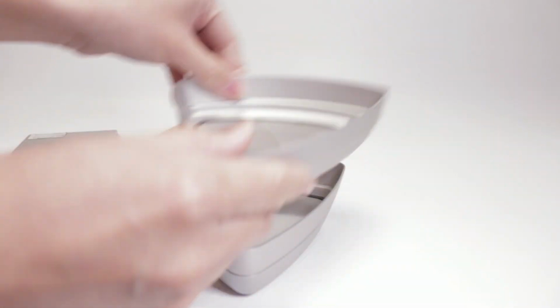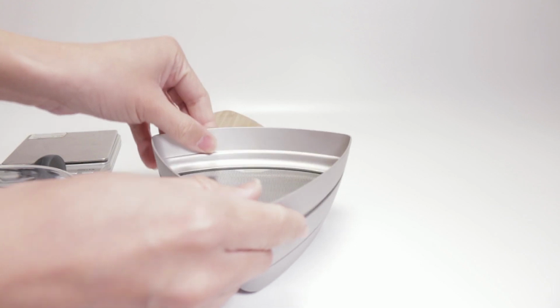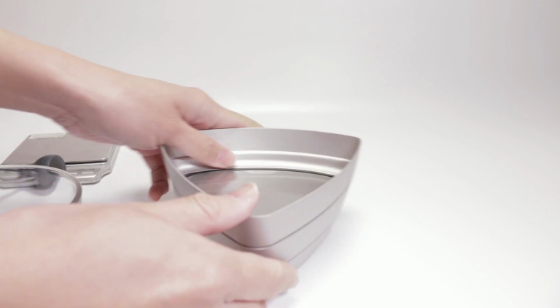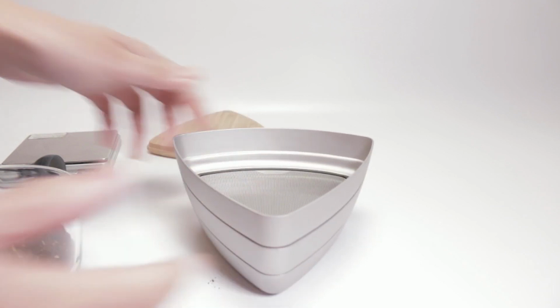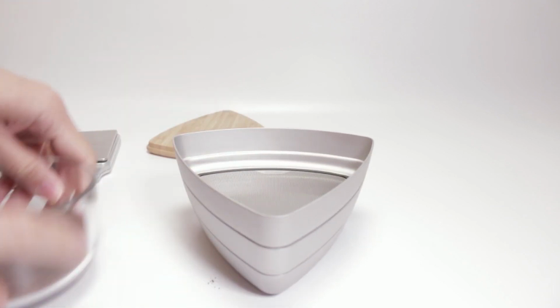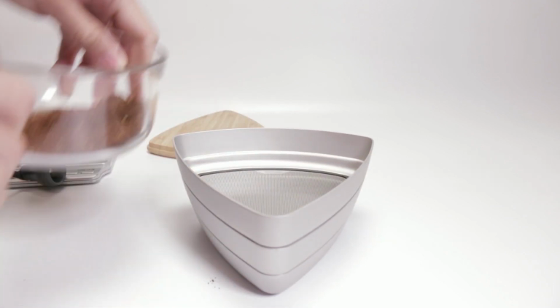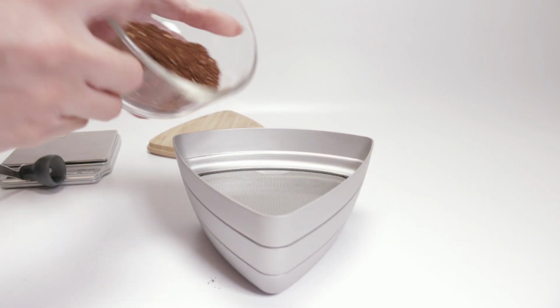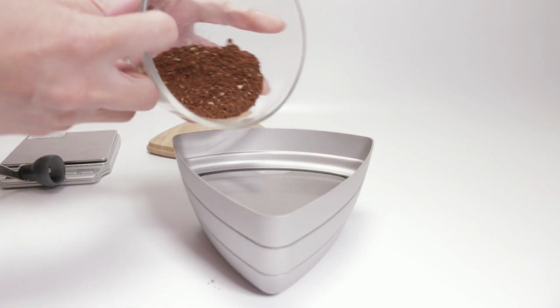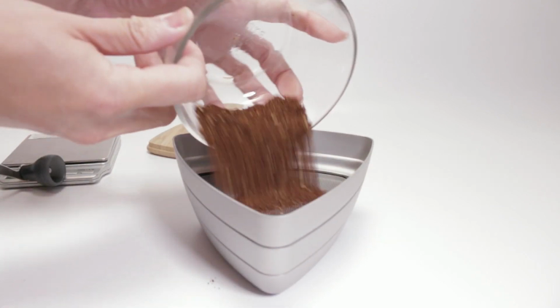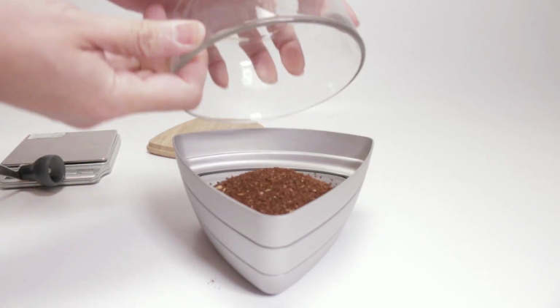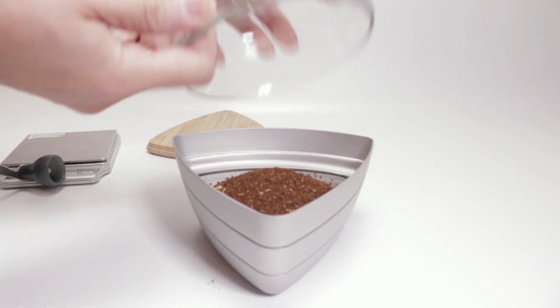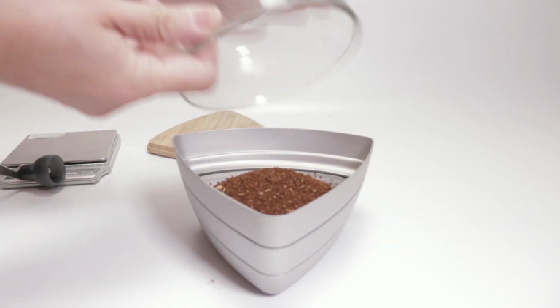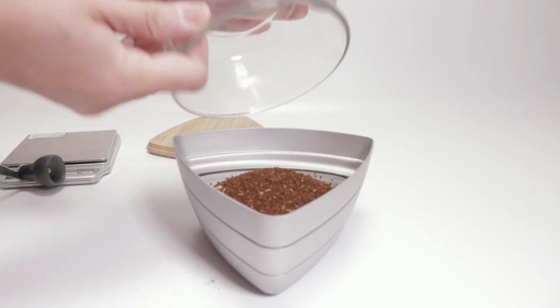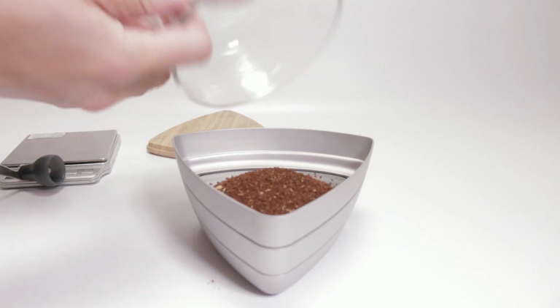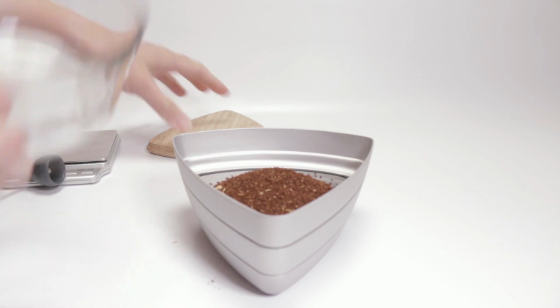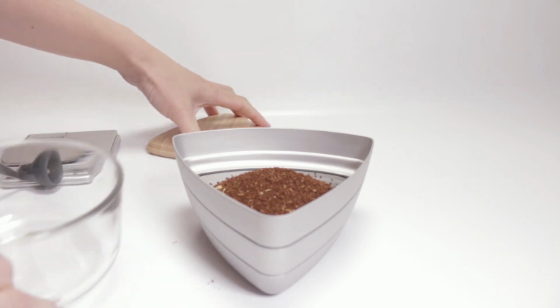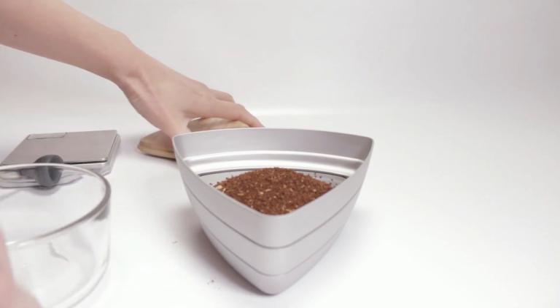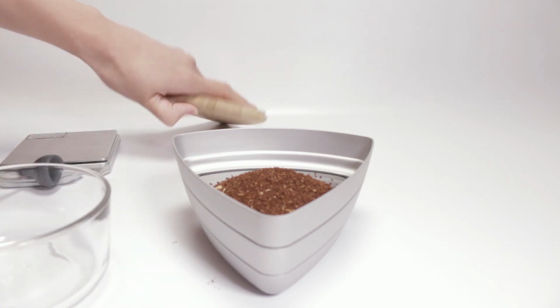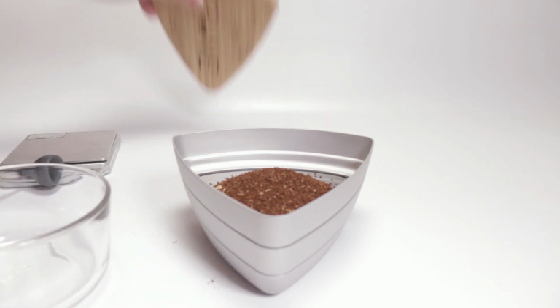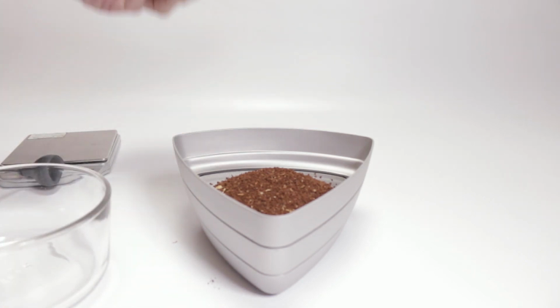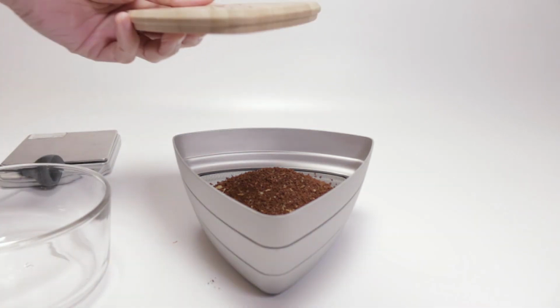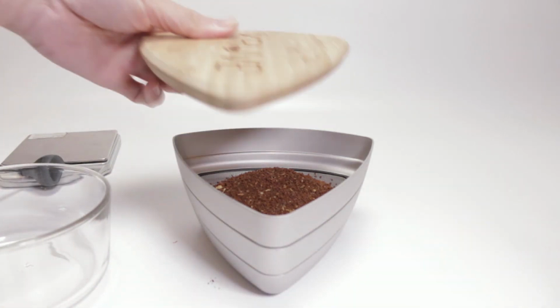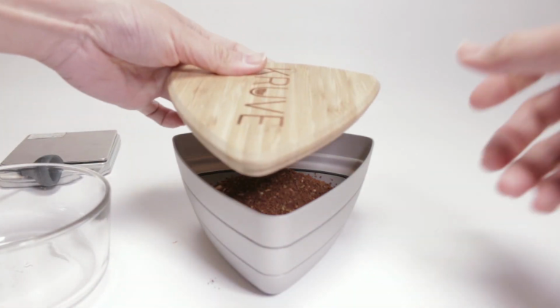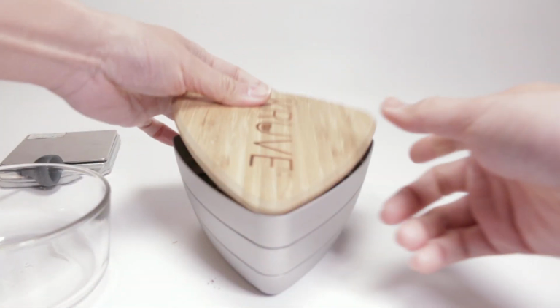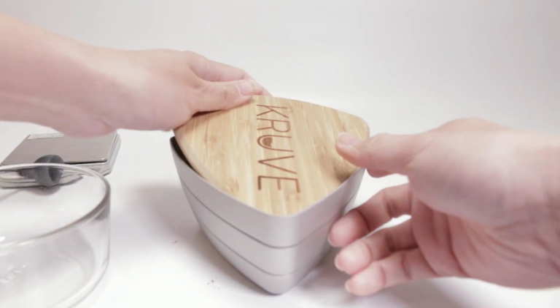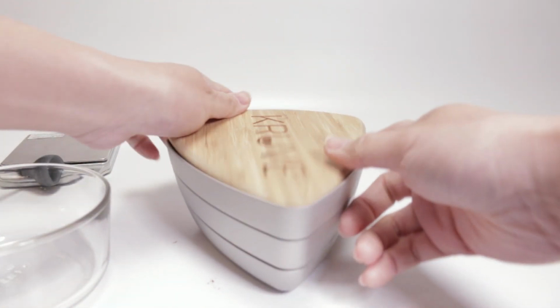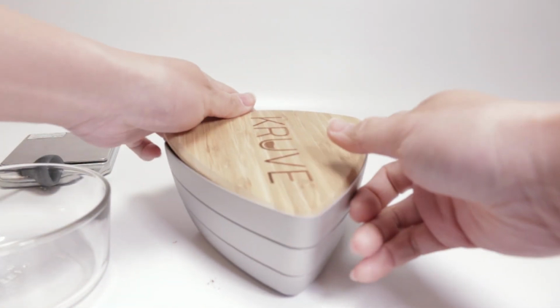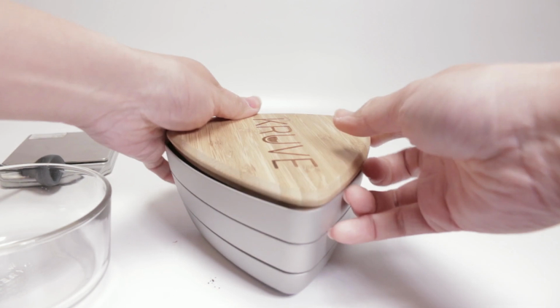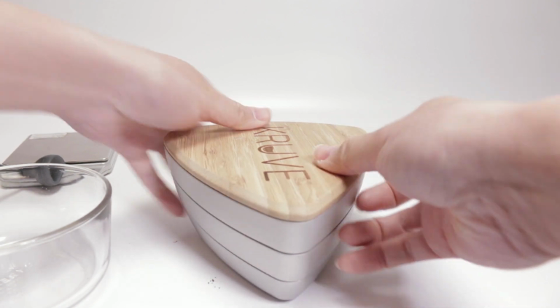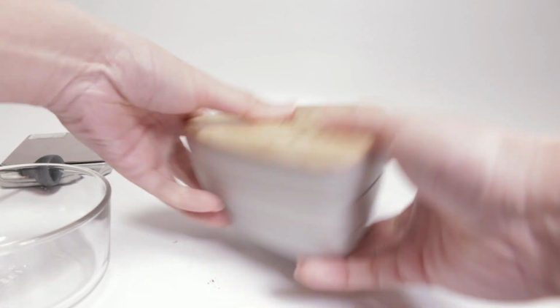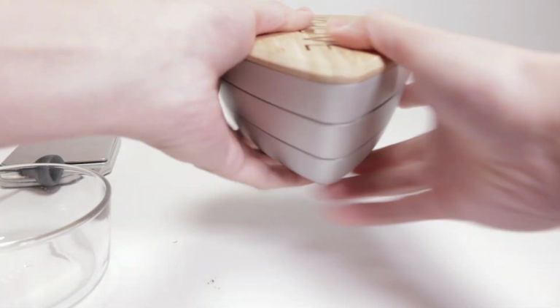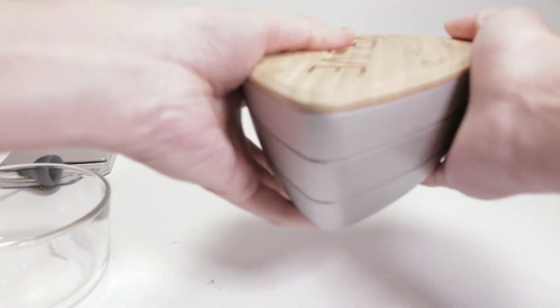To use it, it's pretty simple — just dump the grinds on the top and start sifting. They recommend this motion for about a minute.